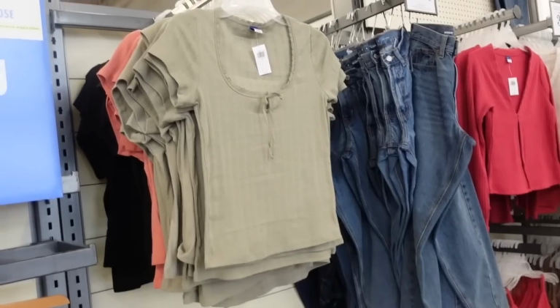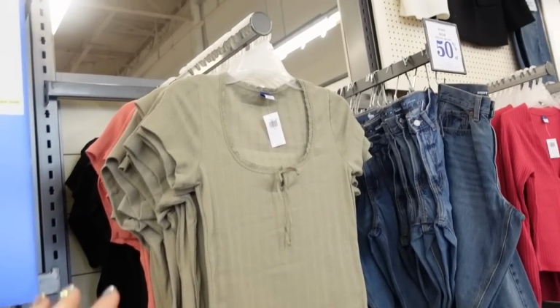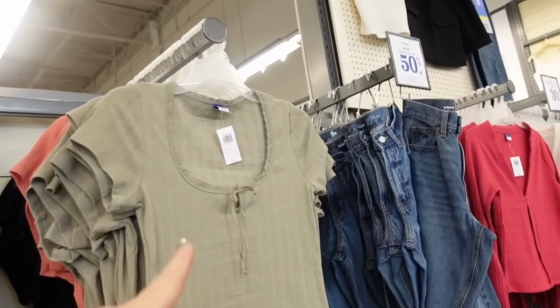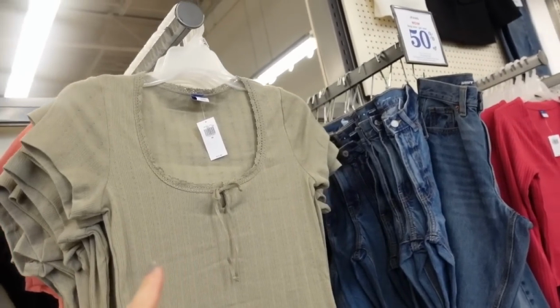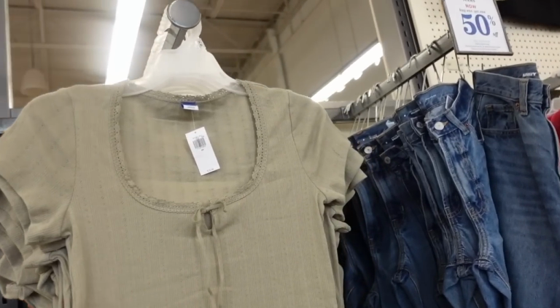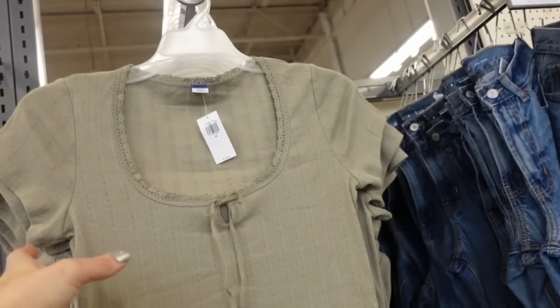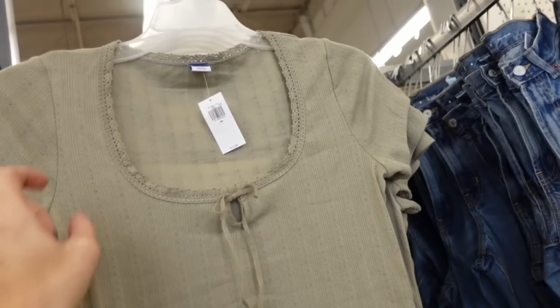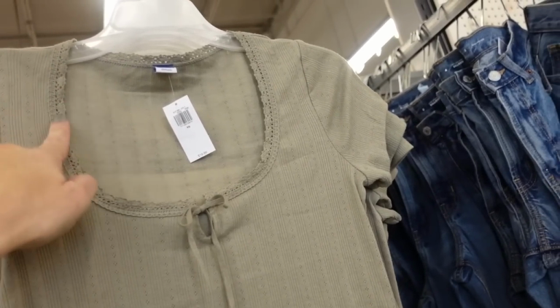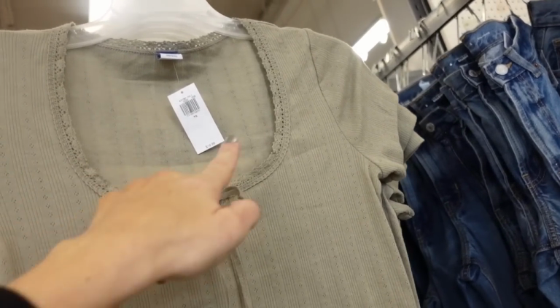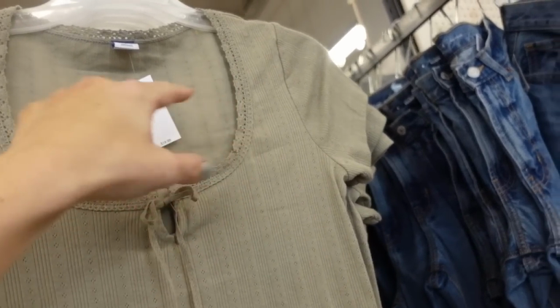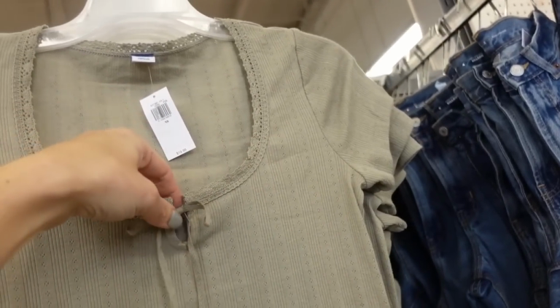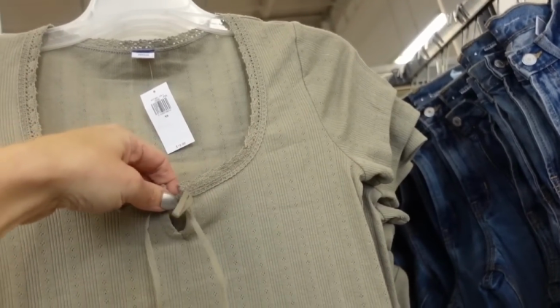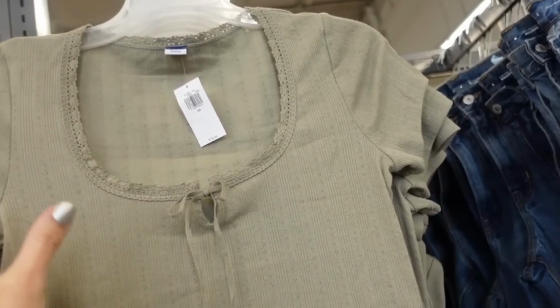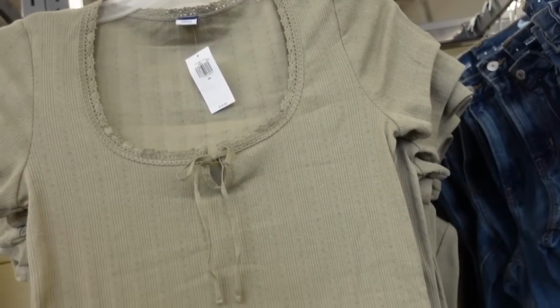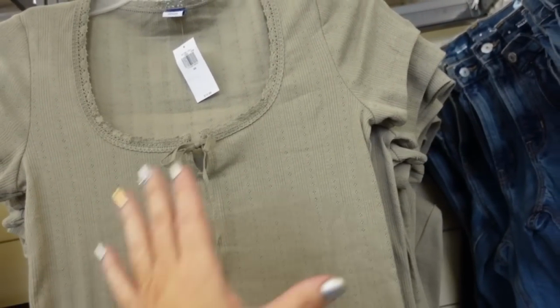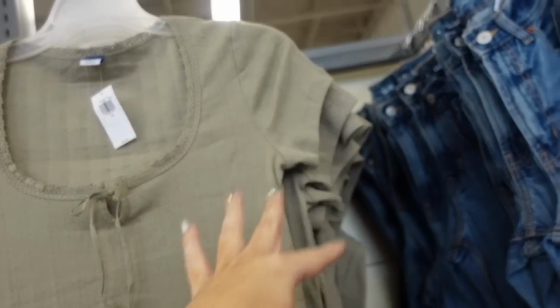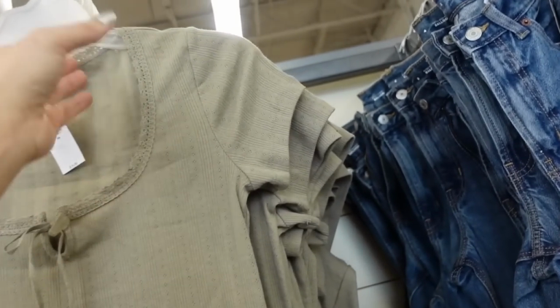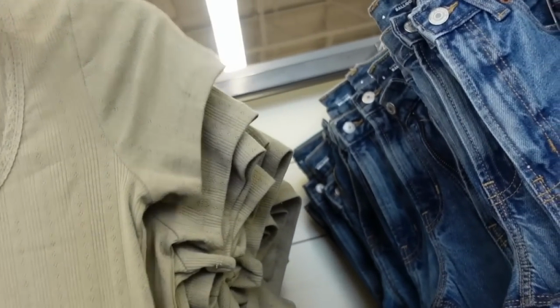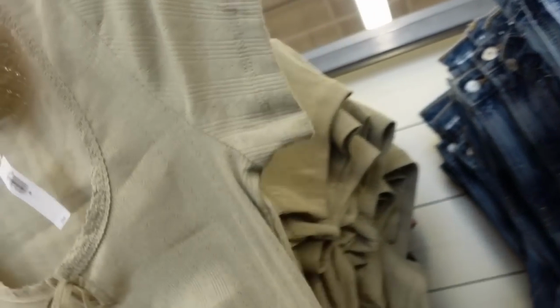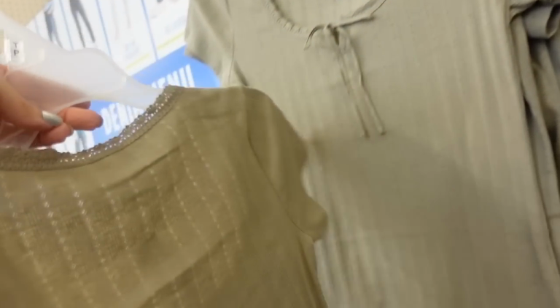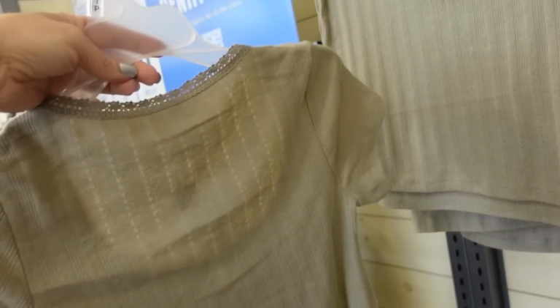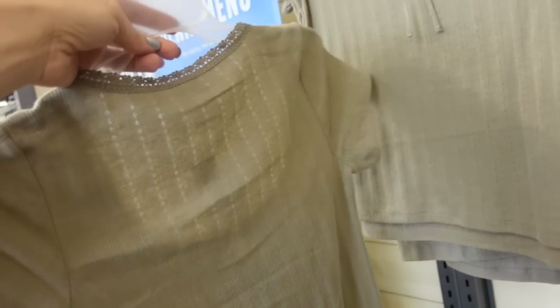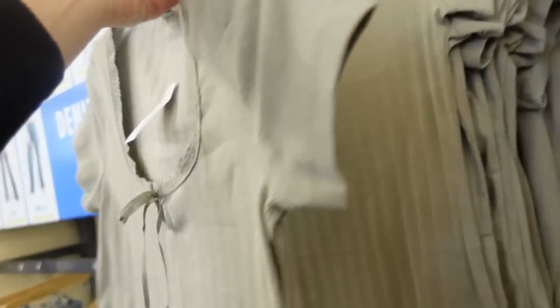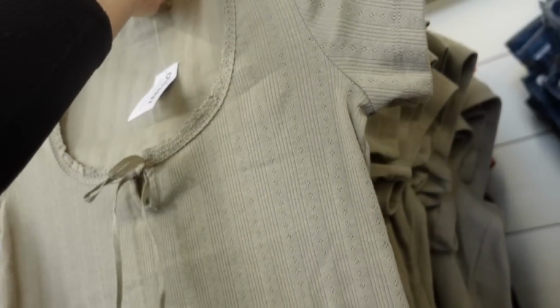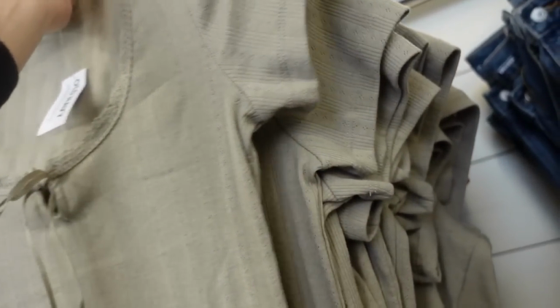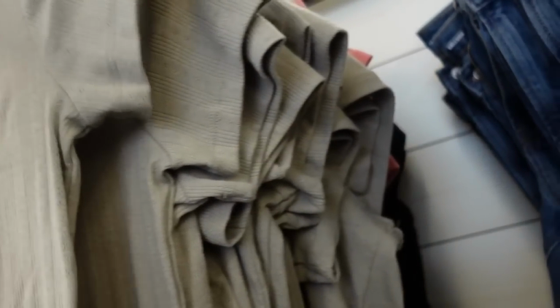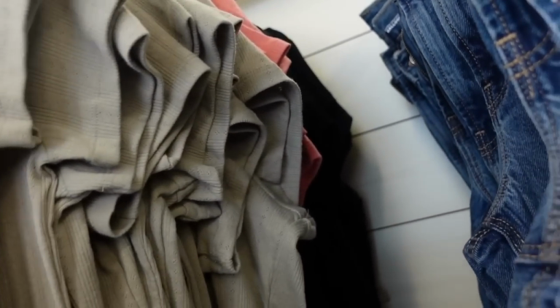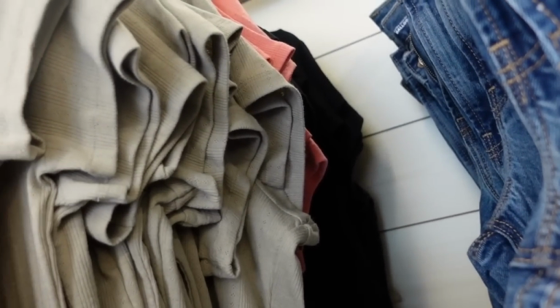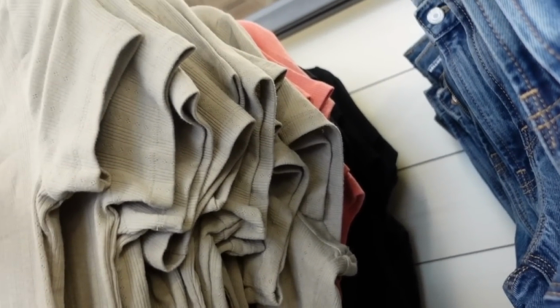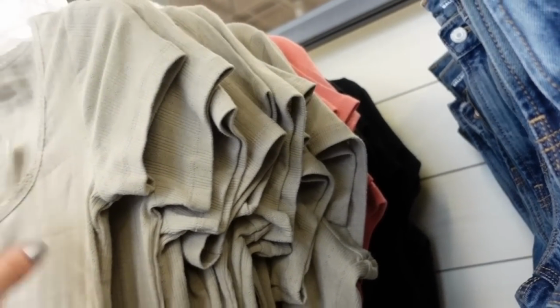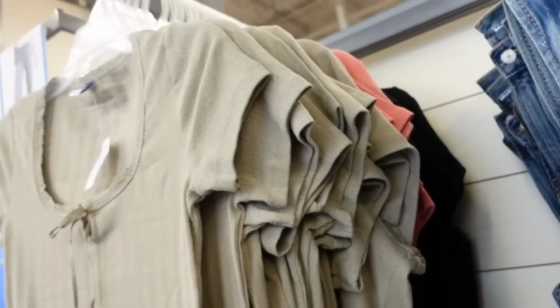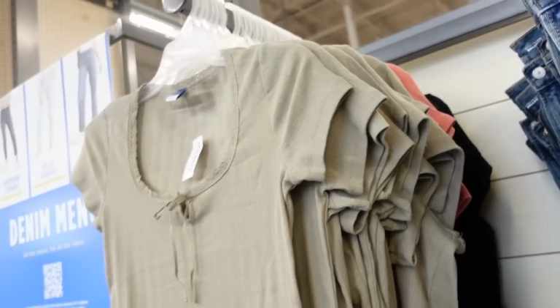Also seeing some more colors in that lace trim top. This one has that really pretty crochet detailing, a little tie to fit it through the body, more of a cap sleeve, seam through the back. In olive, also comes in coral and black. They're regularly $19.99.